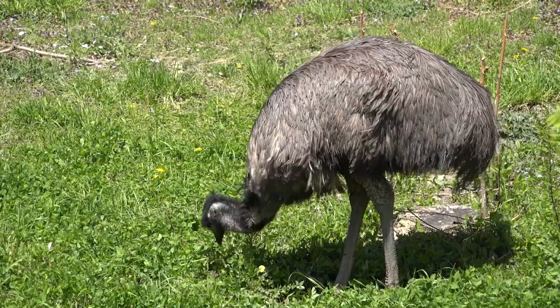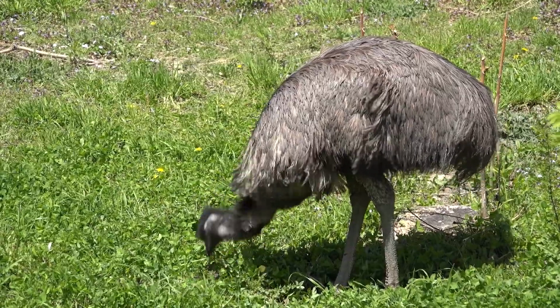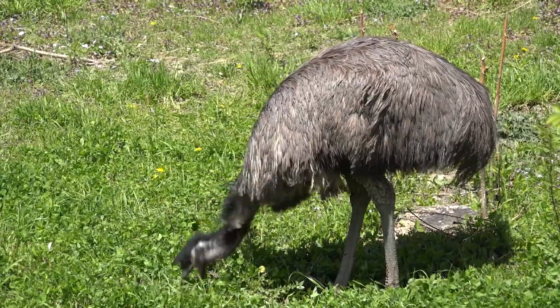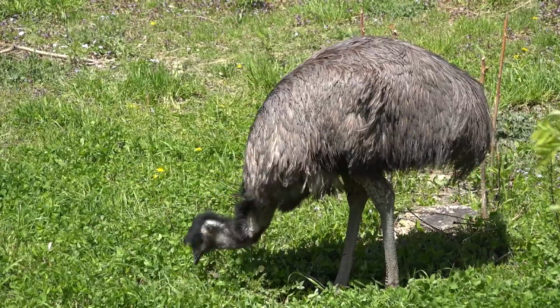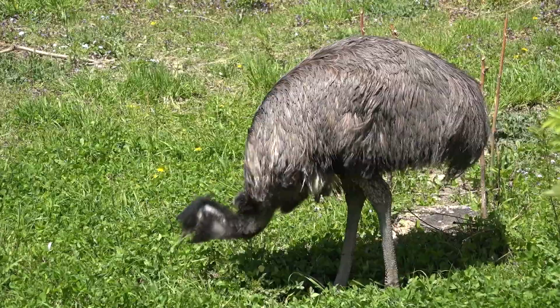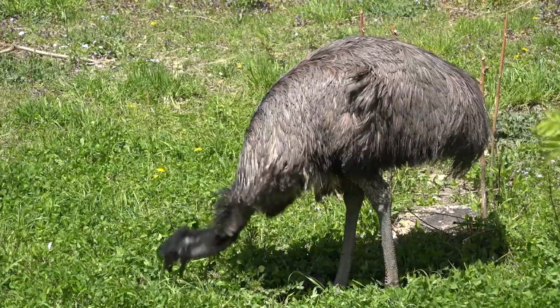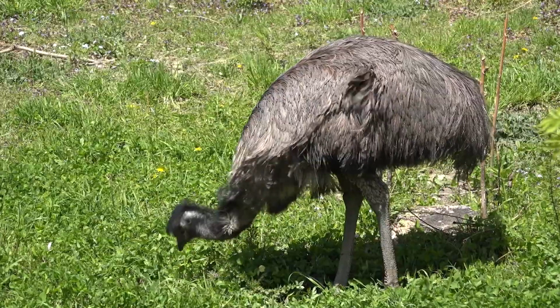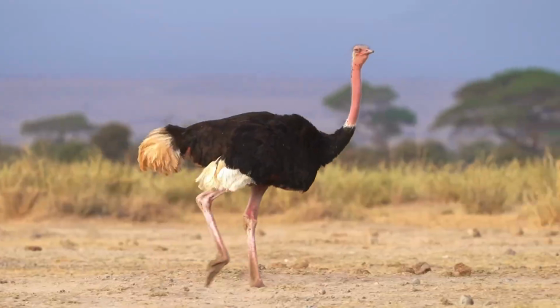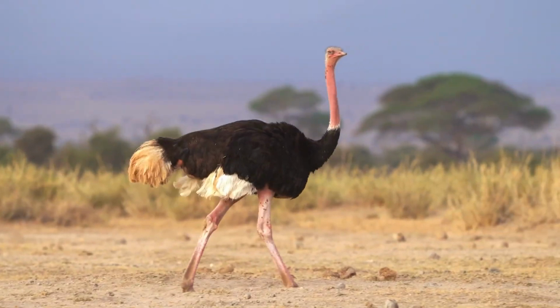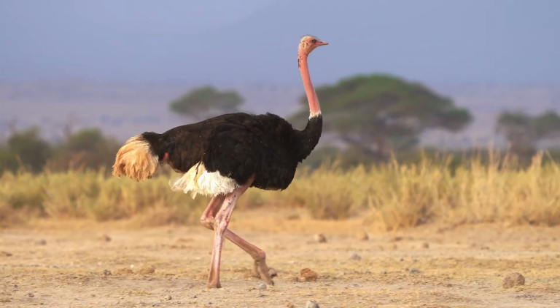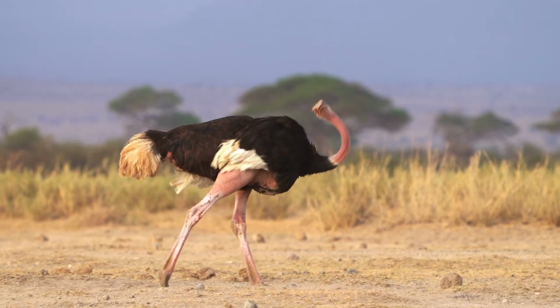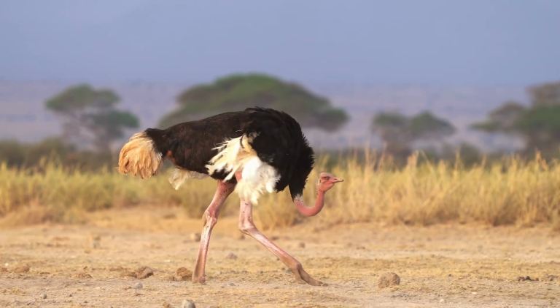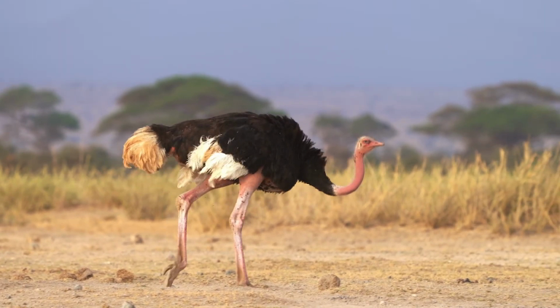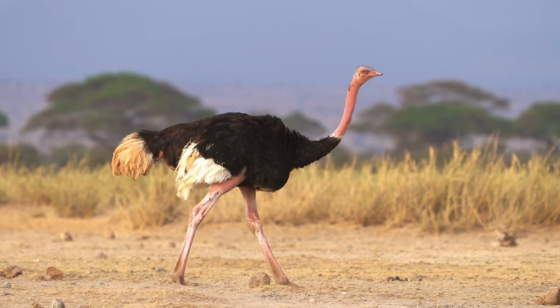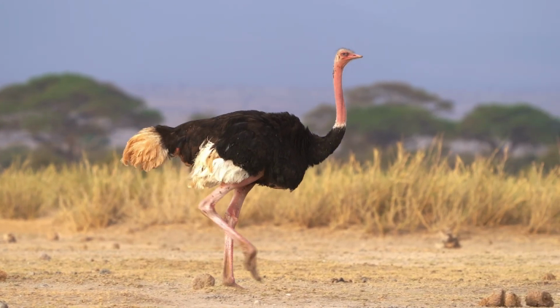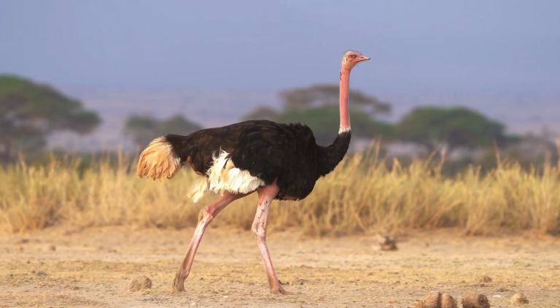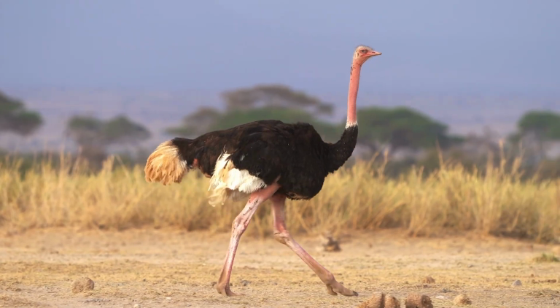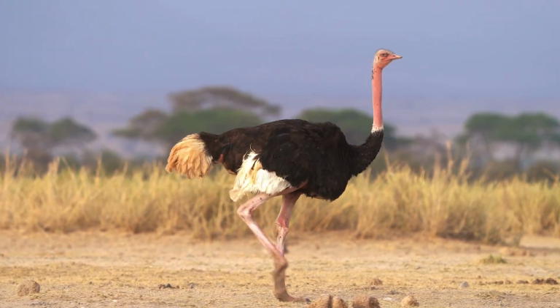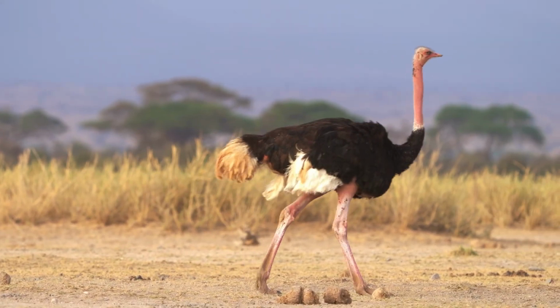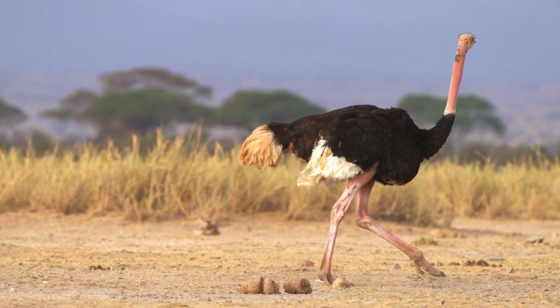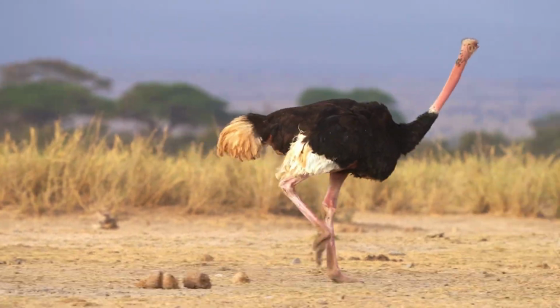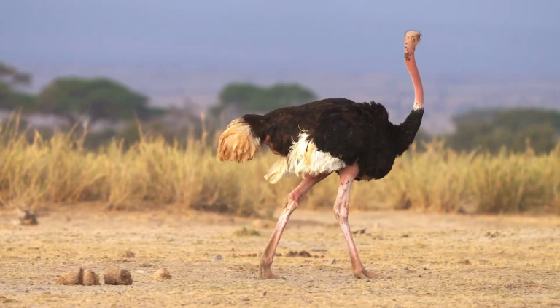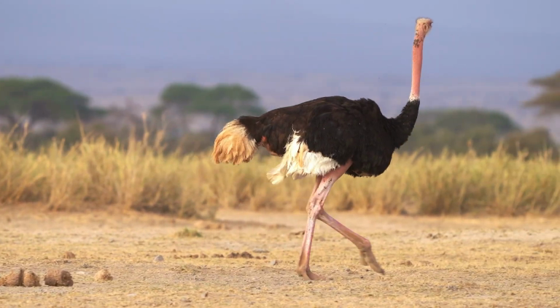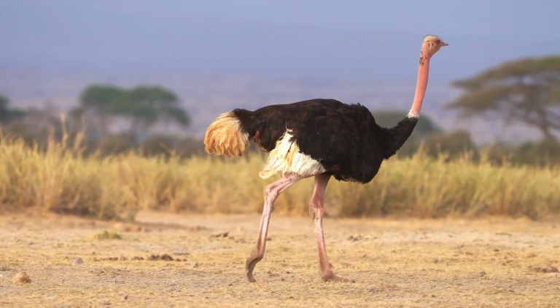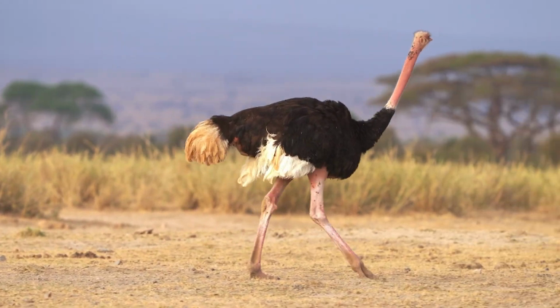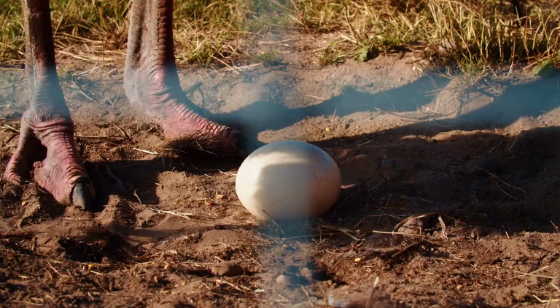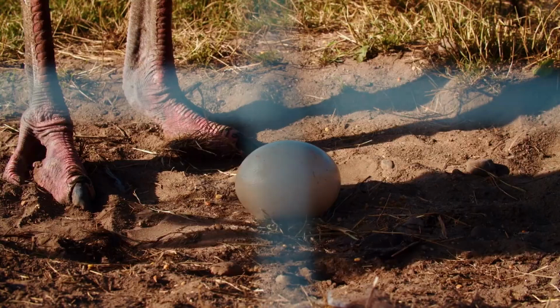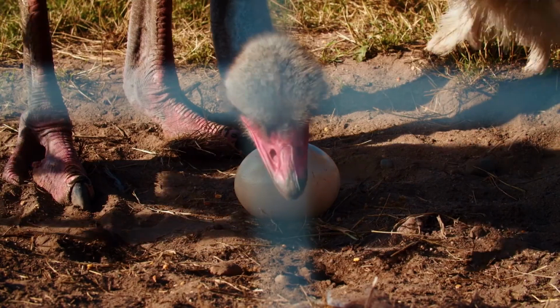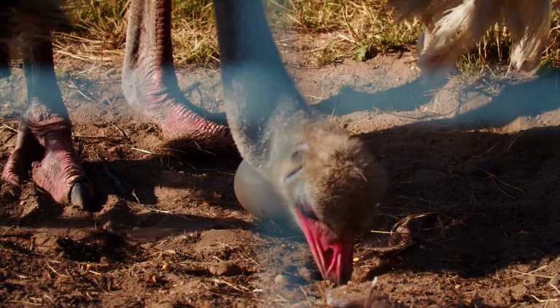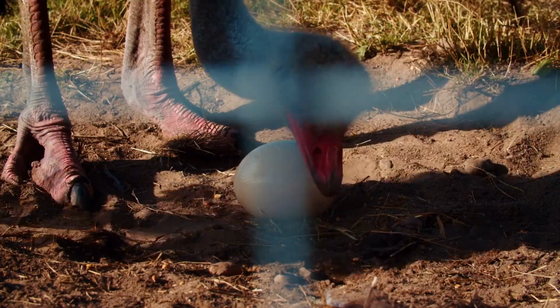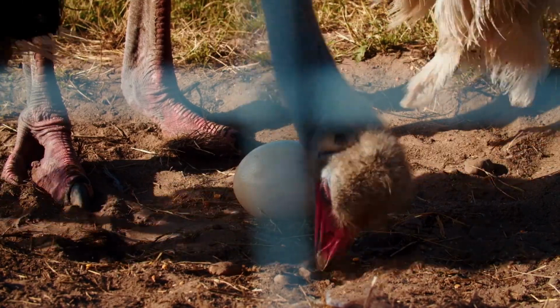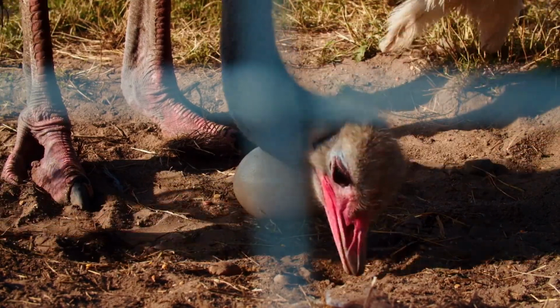Both the ostrich and emu are, of course, birds. Like all birds, they have two legs, two wings, a body covered in feathers and a beak. They're warm-blooded and reproduce by laying eggs.